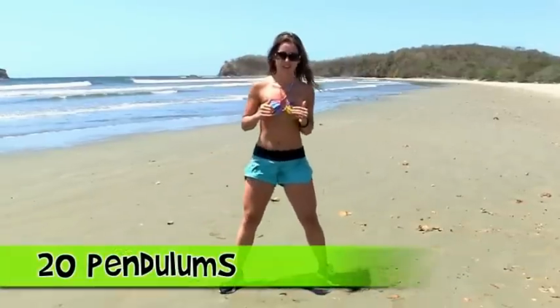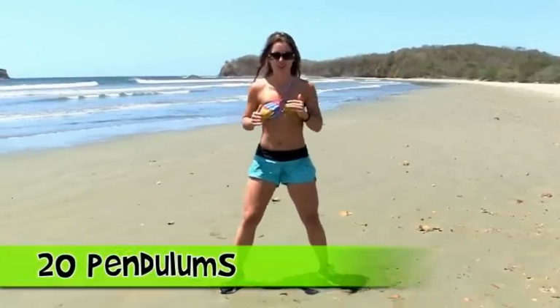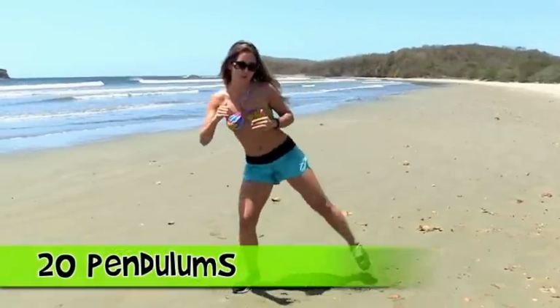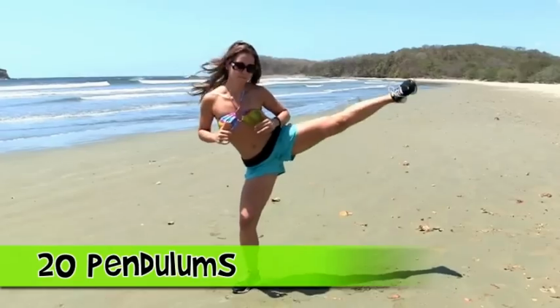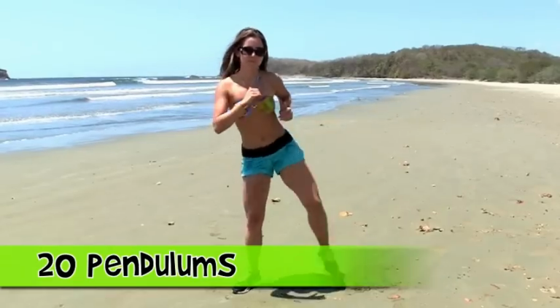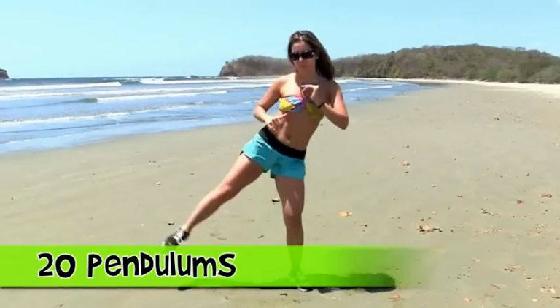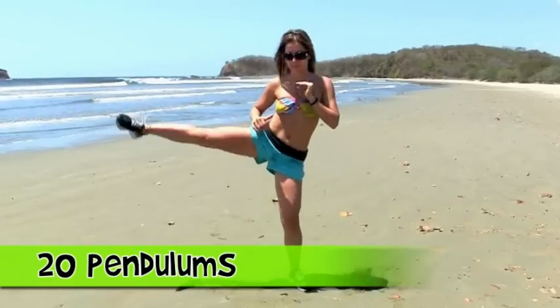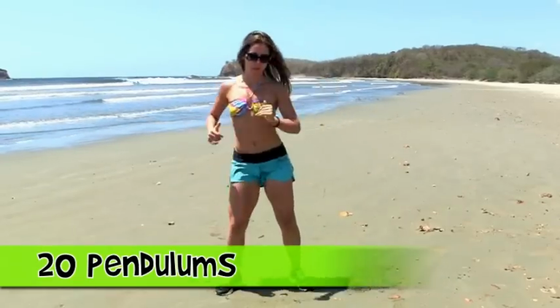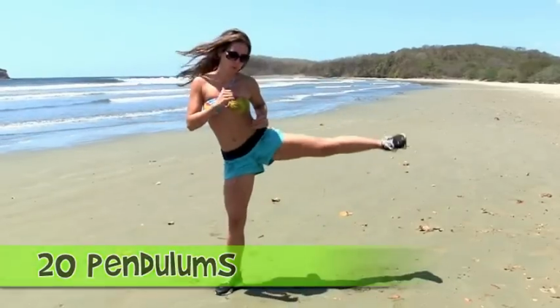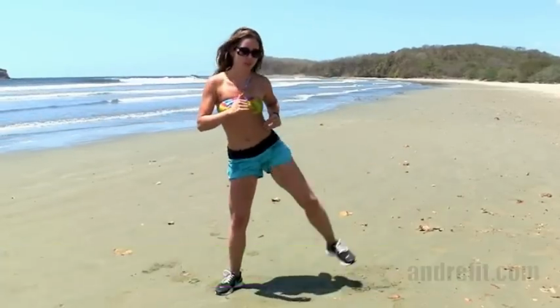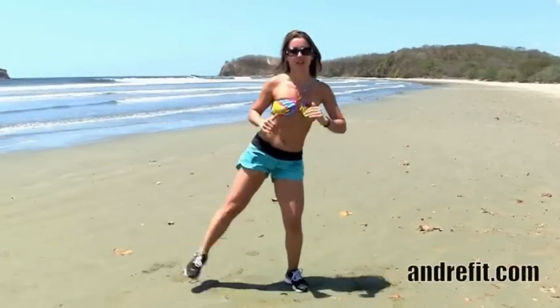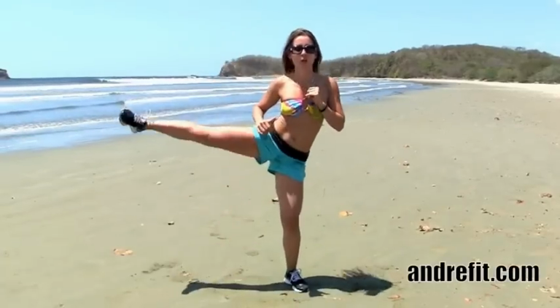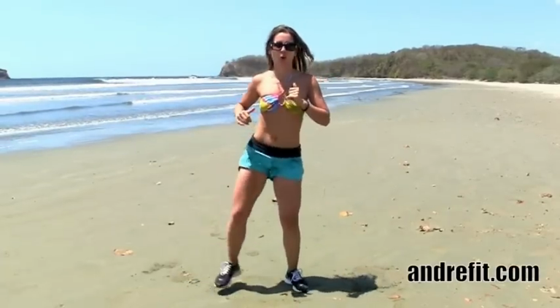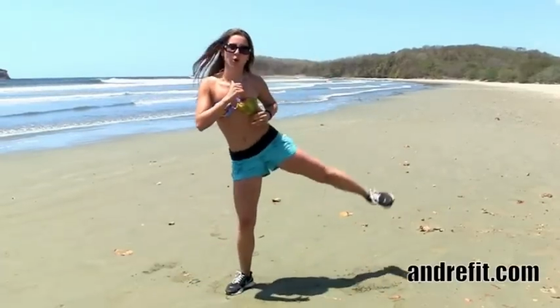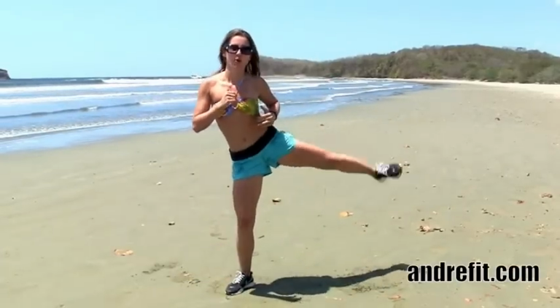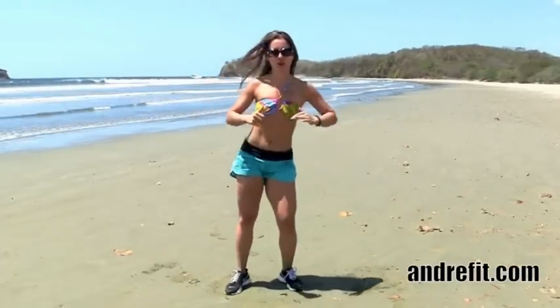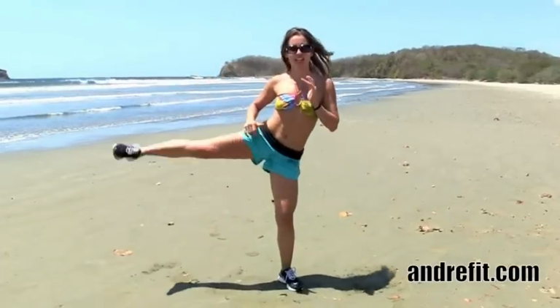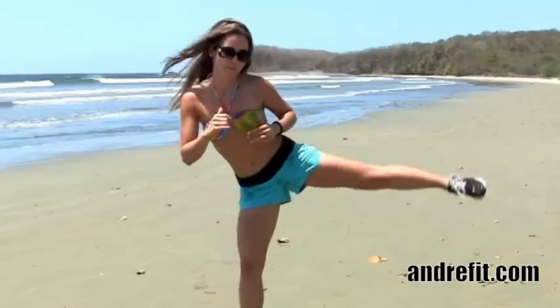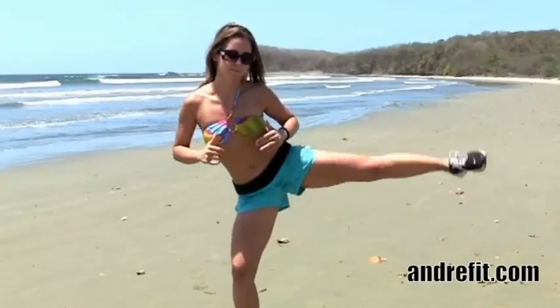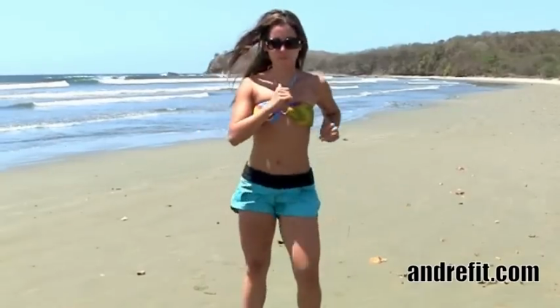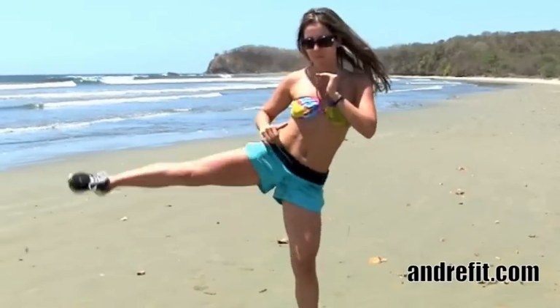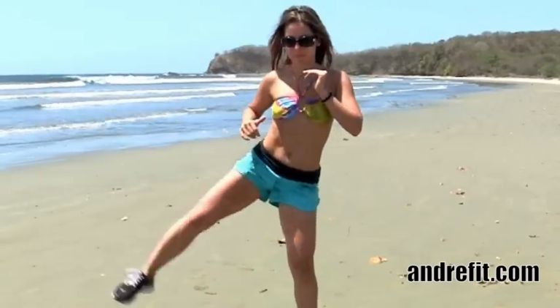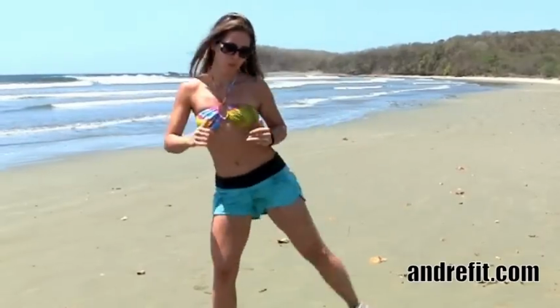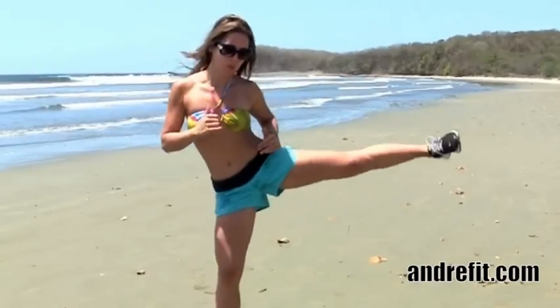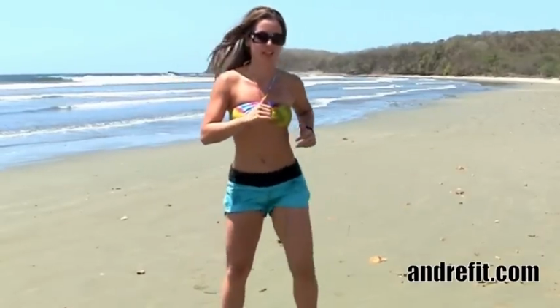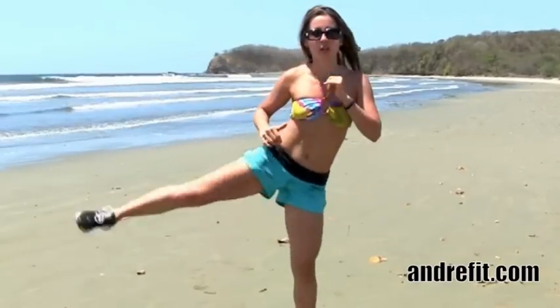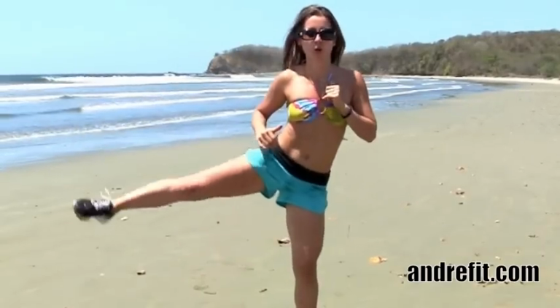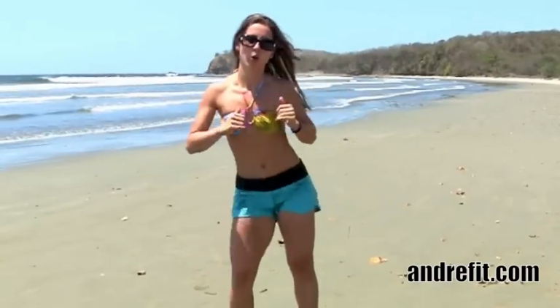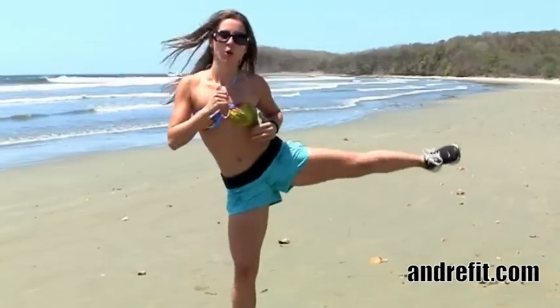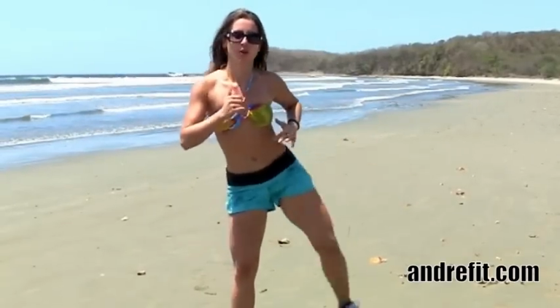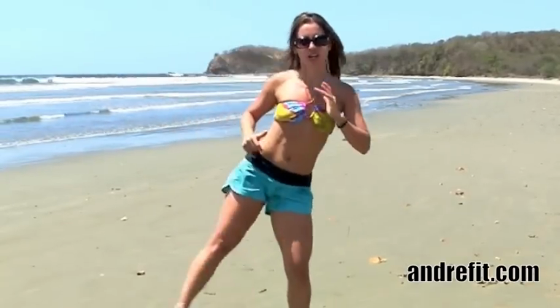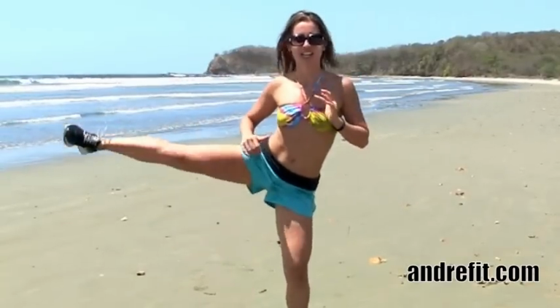I love this move — I call it the pendulum. You want to do 20 reps. This is great for your legs and your balance, and it's a great cardio exercise. Just push it again.